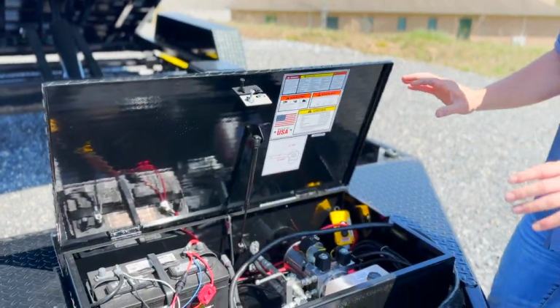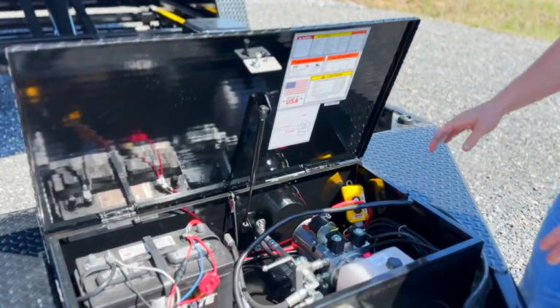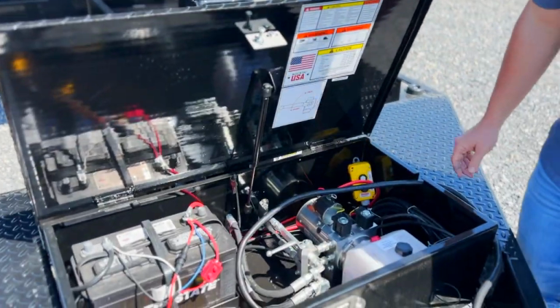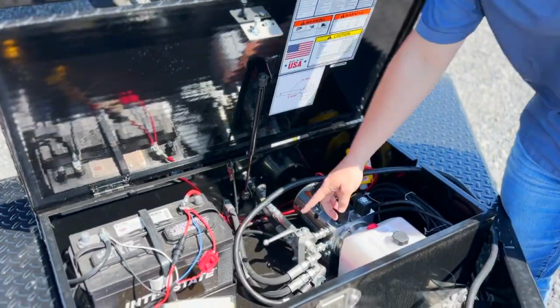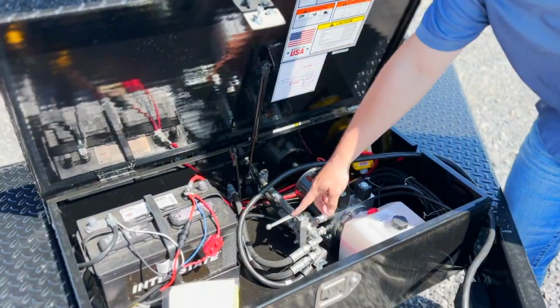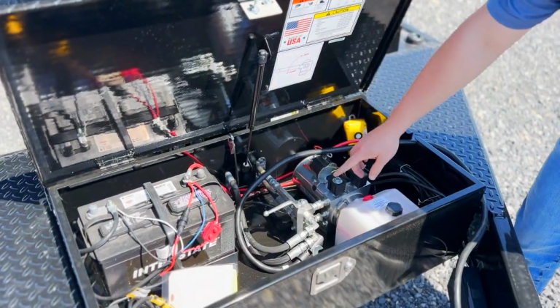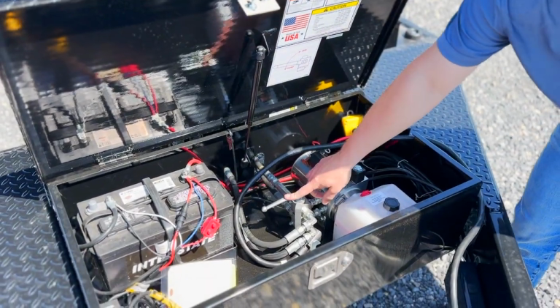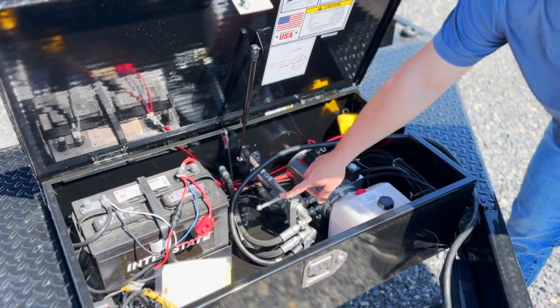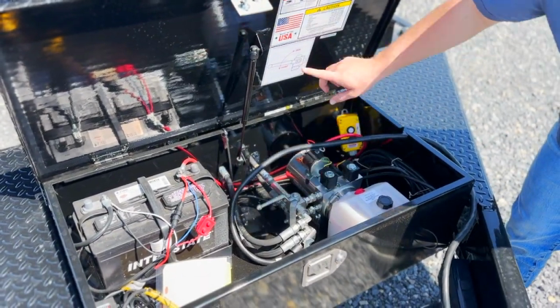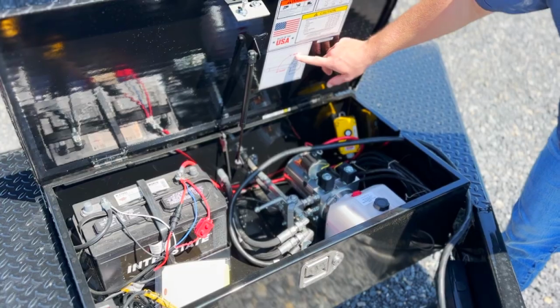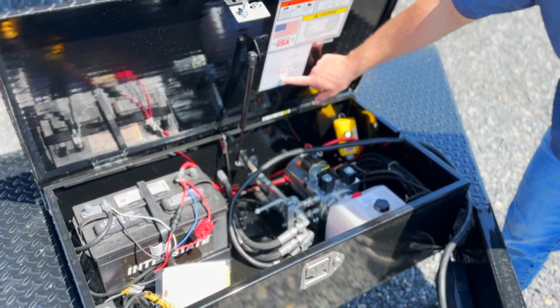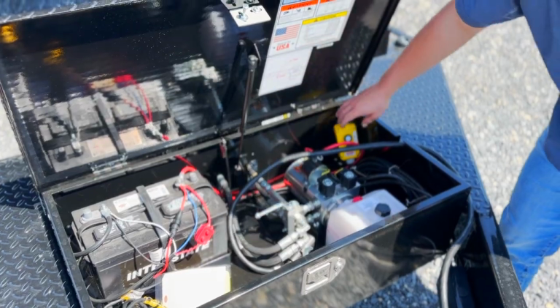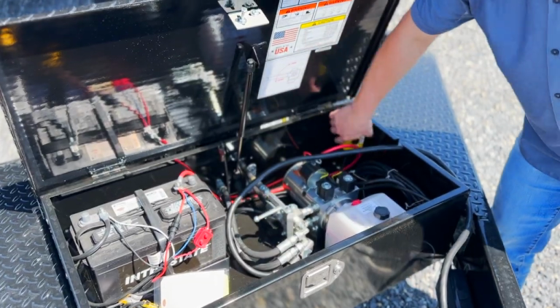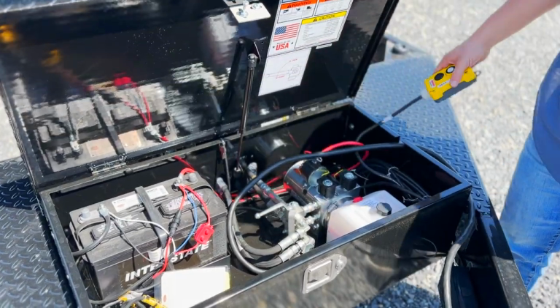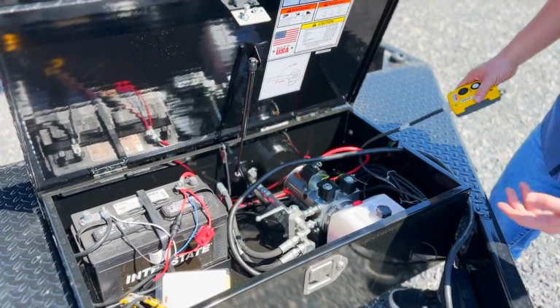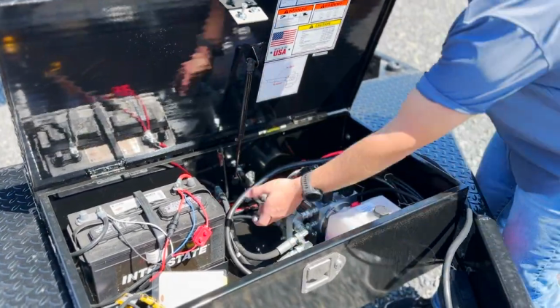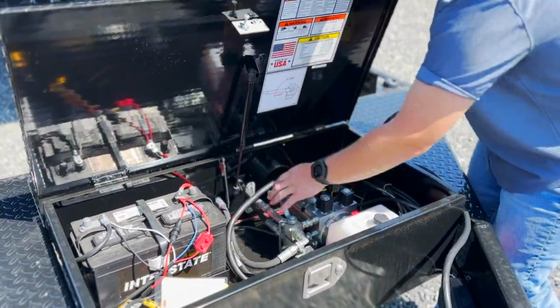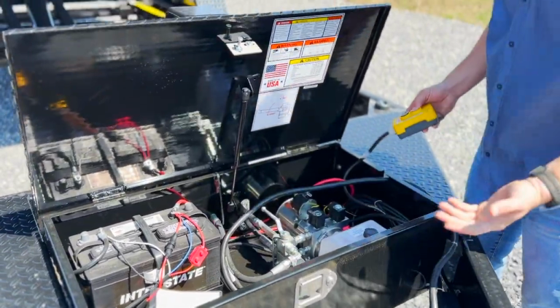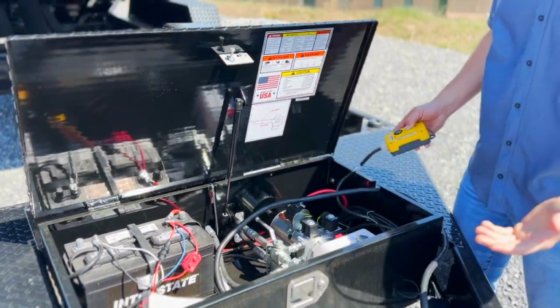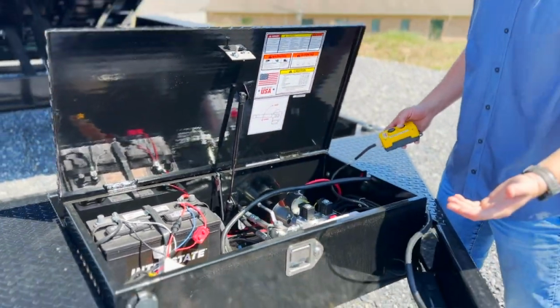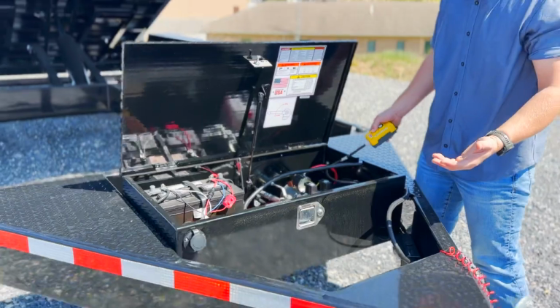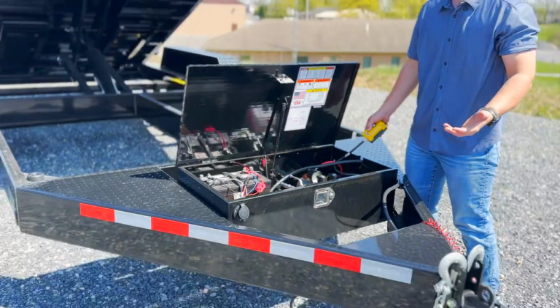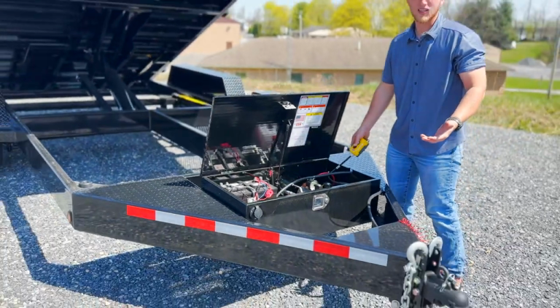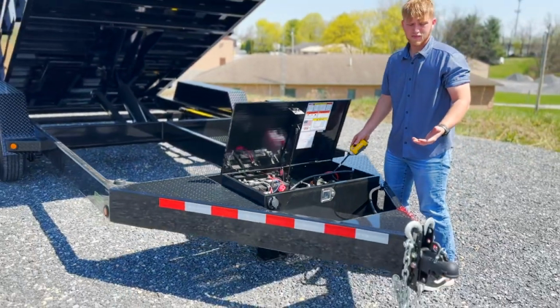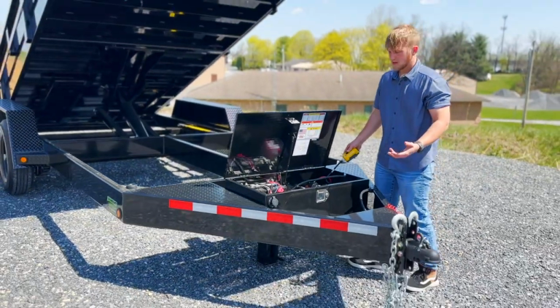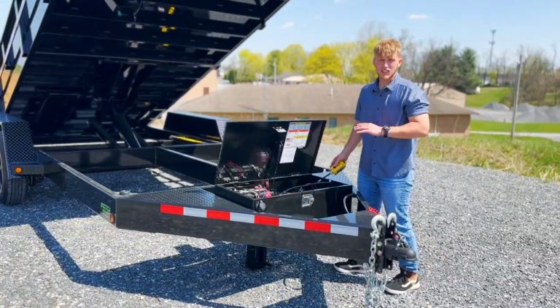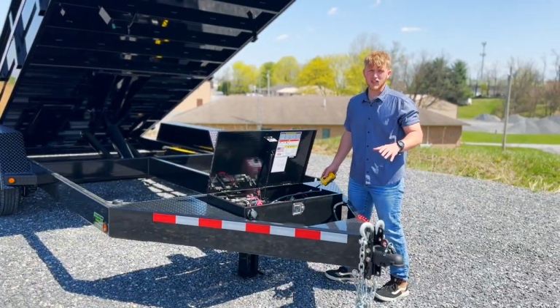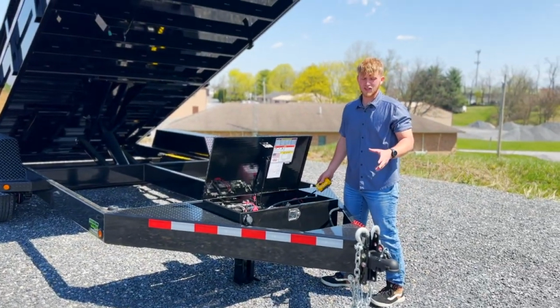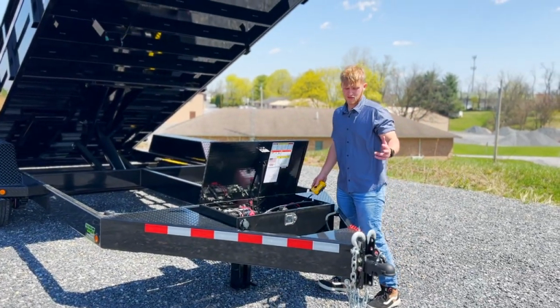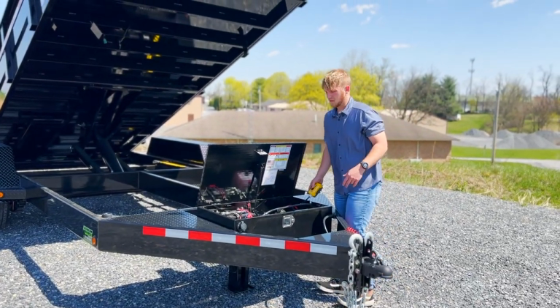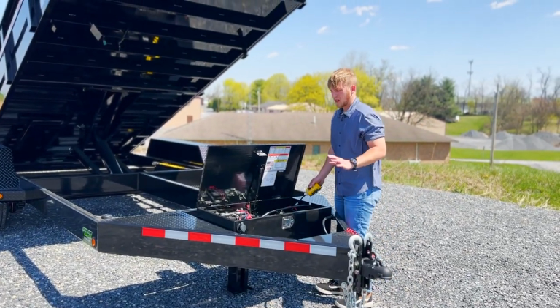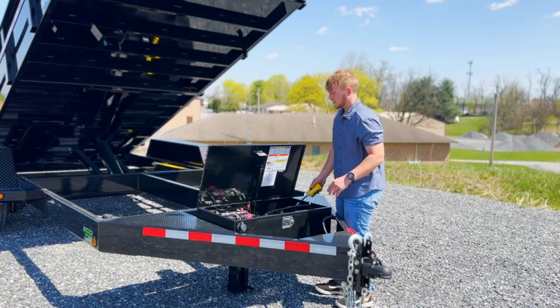Inside the toolbox we have a lever here, a jack dump, so we can switch this lever straight to the jack. It's nice and fast — makes hooking and hitching to your vehicle a lot faster.